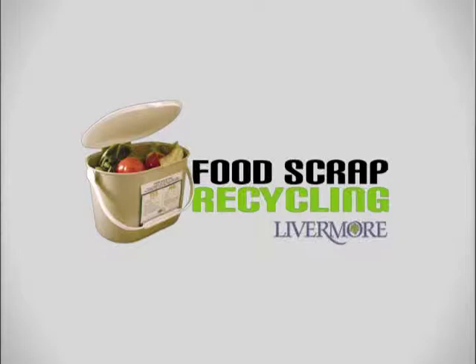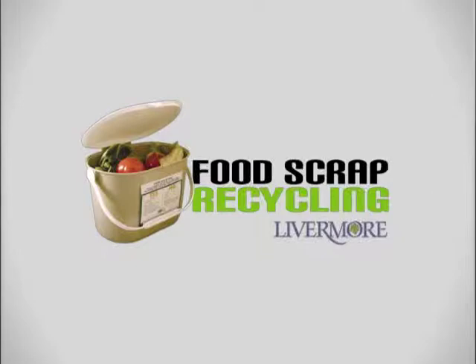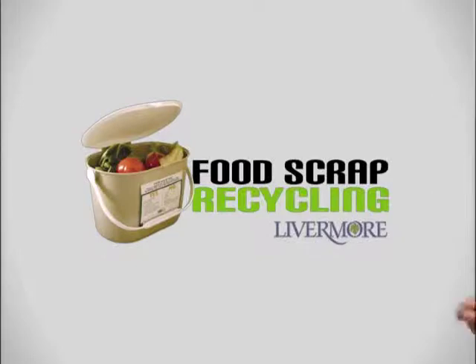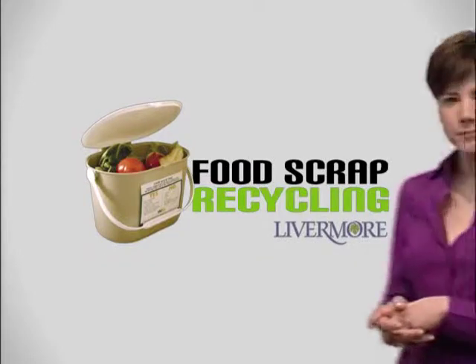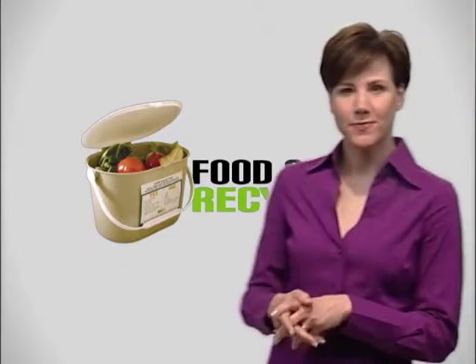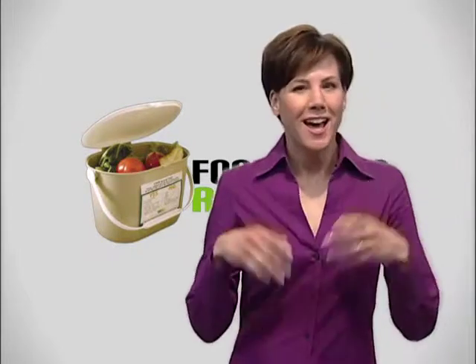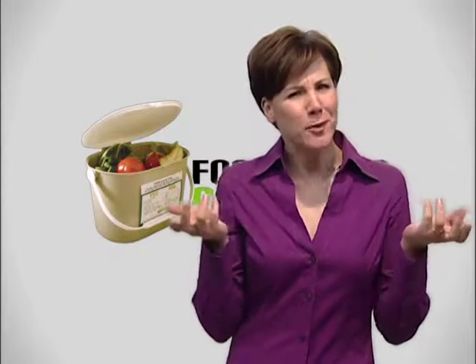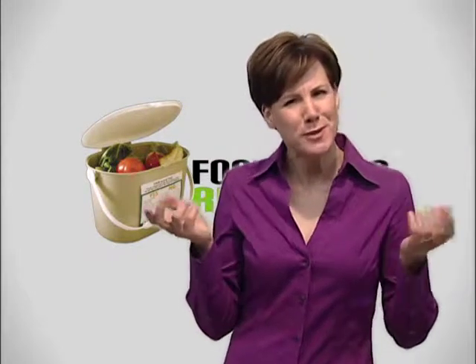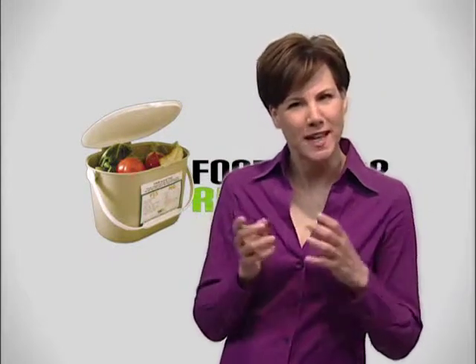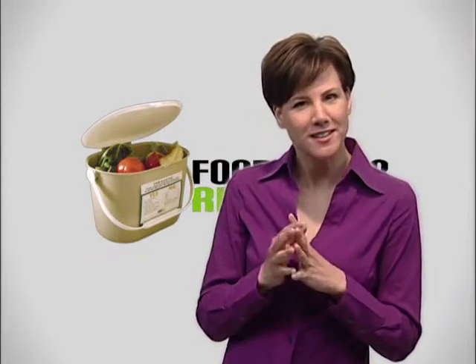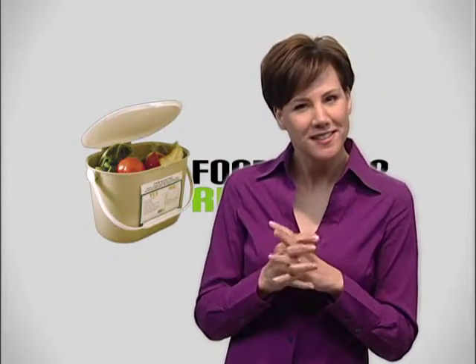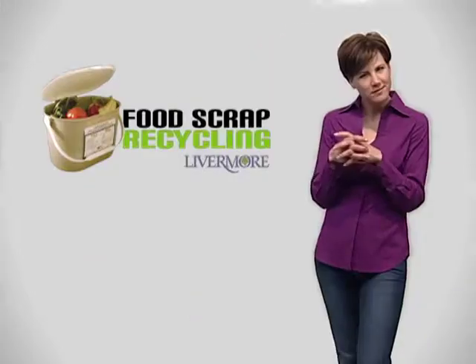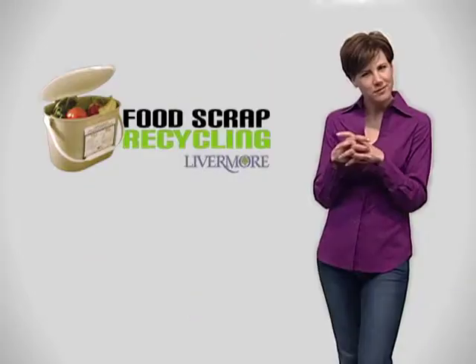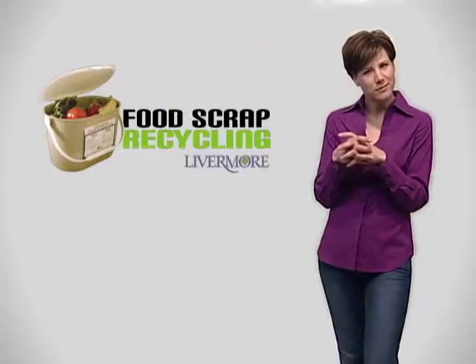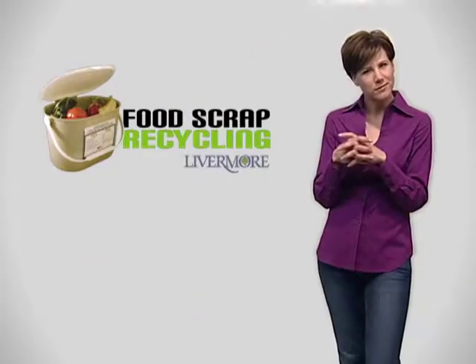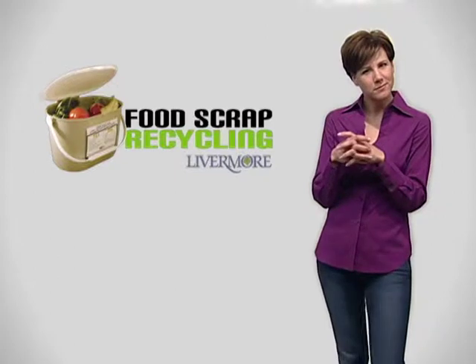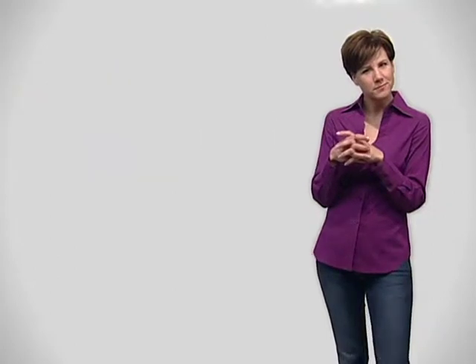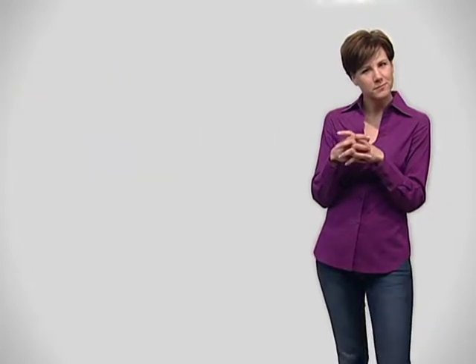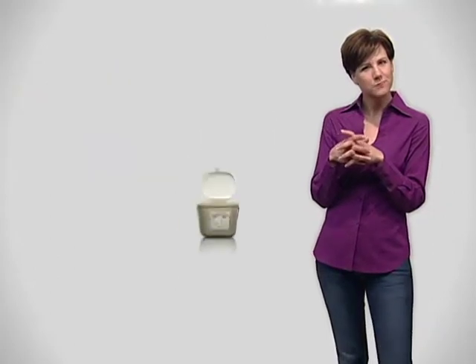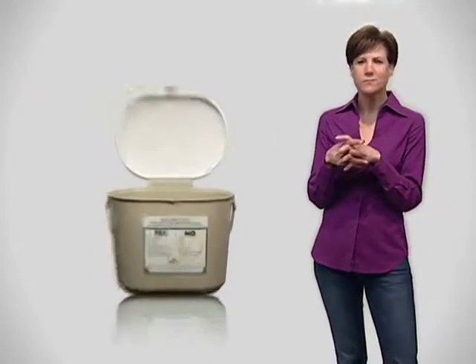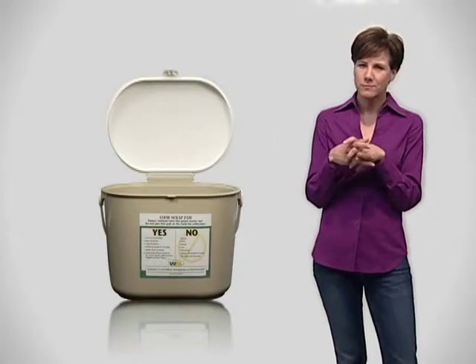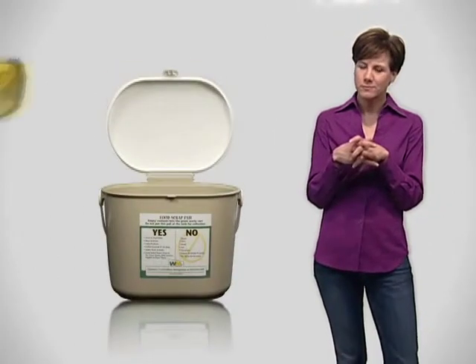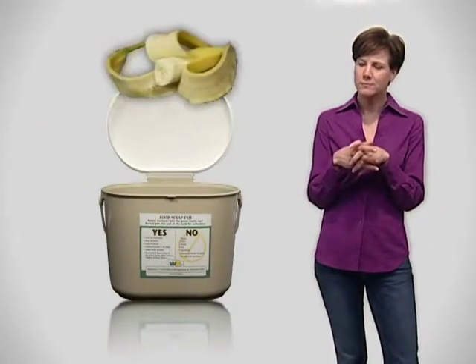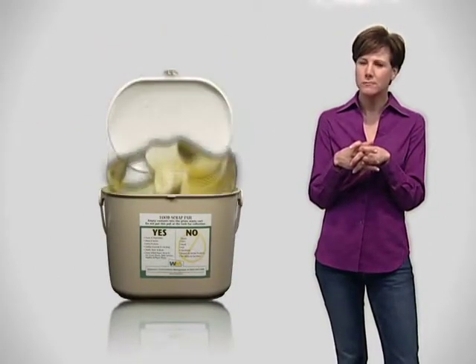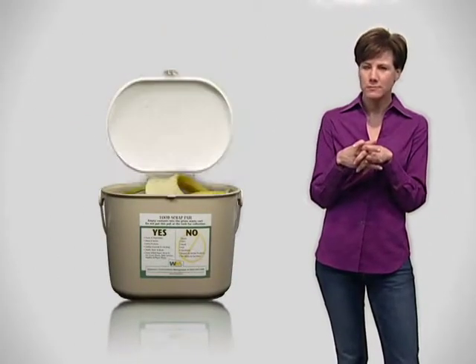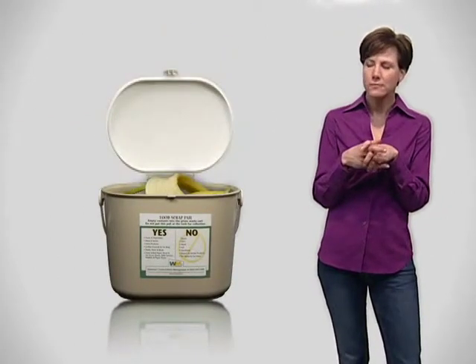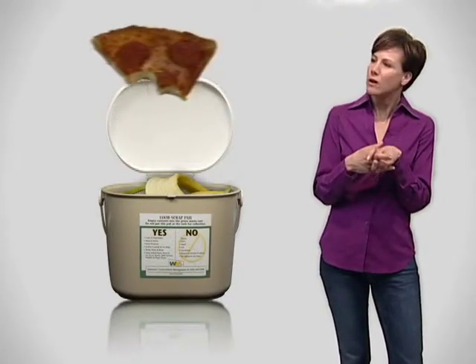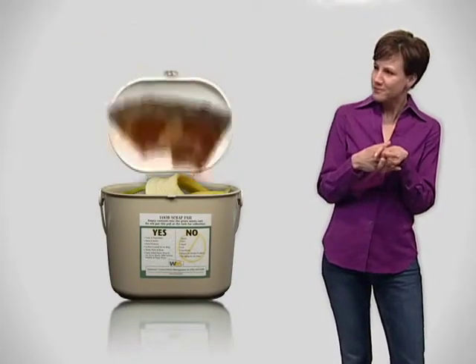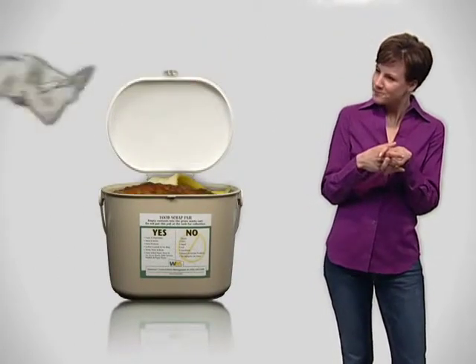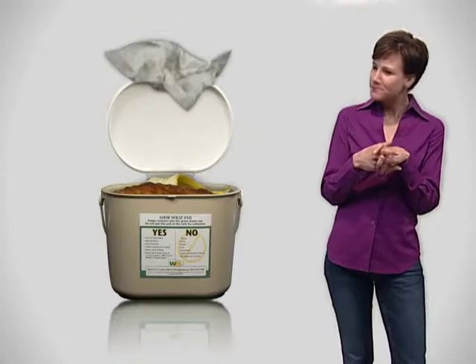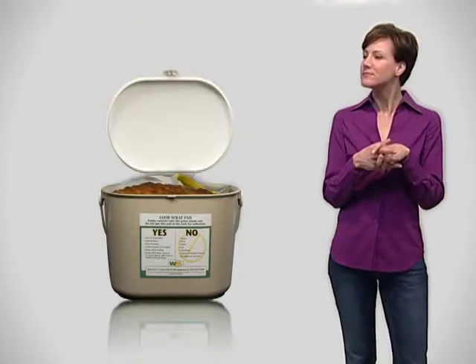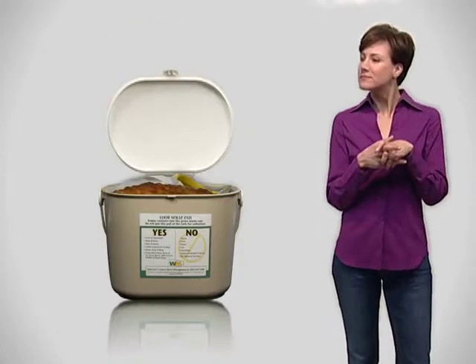The Livermore Food Scrap Recycling Program. The Livermore Food Scrap Recycling Program allows you to put food scraps and most food soiled paper products into the food scrap pail that you keep in your home.